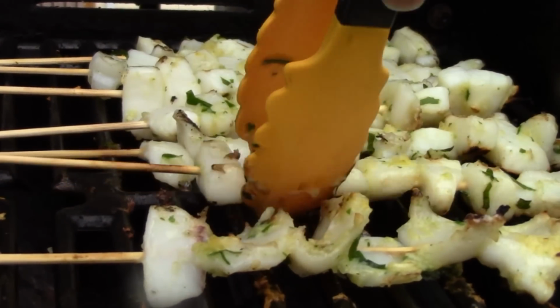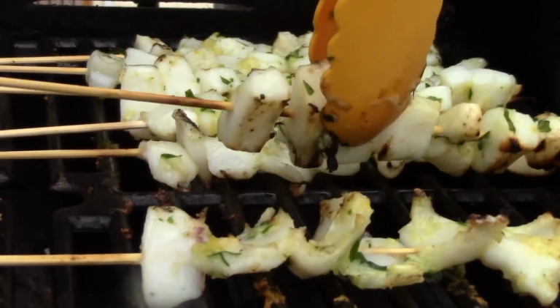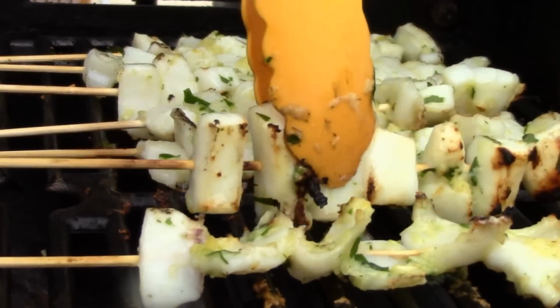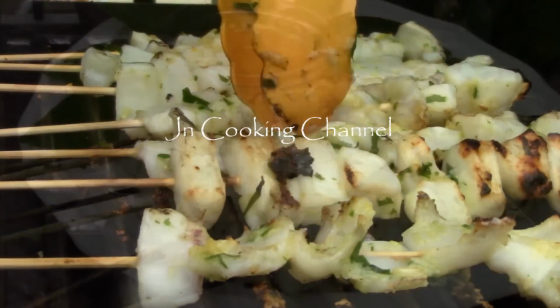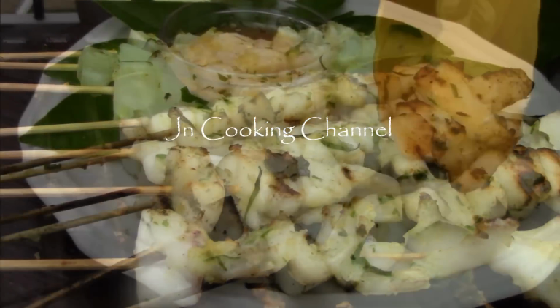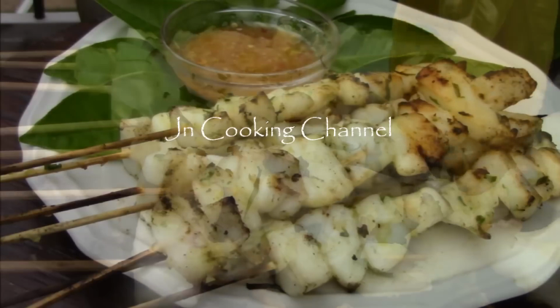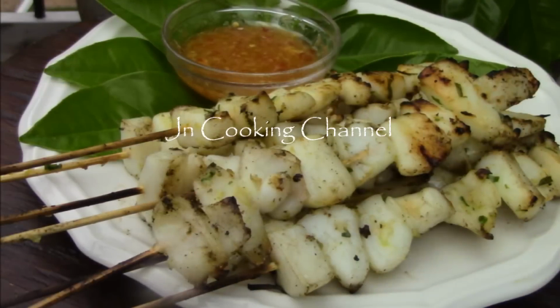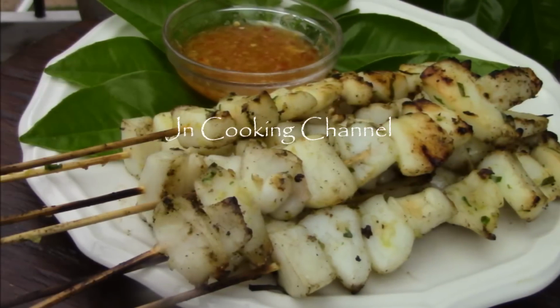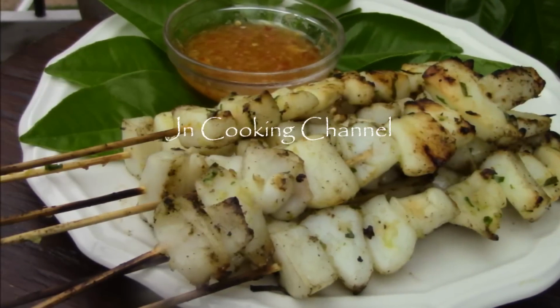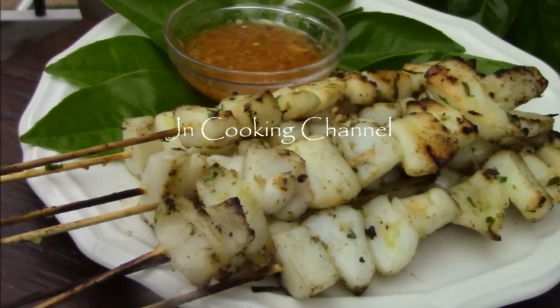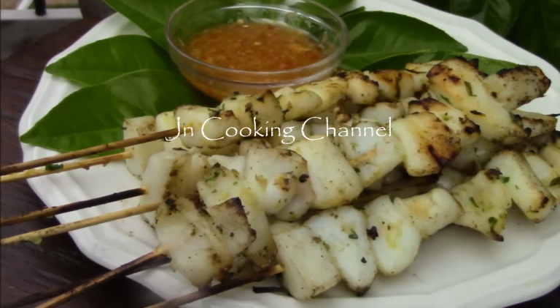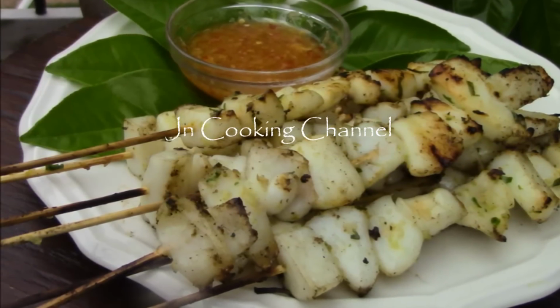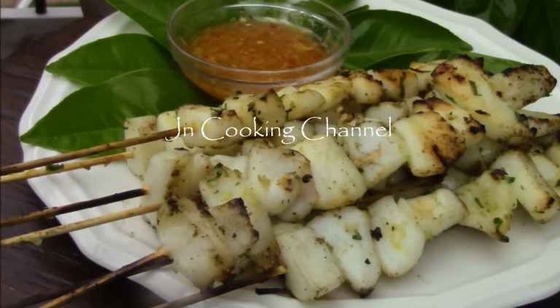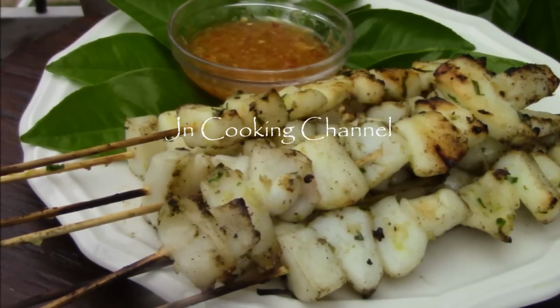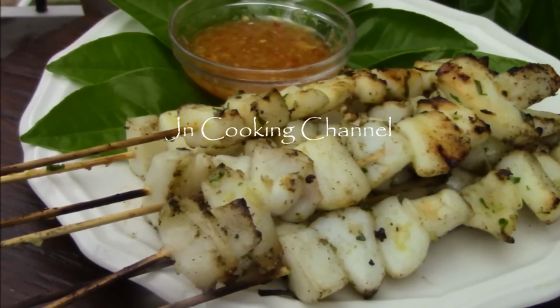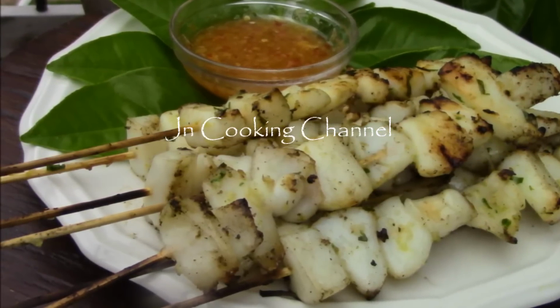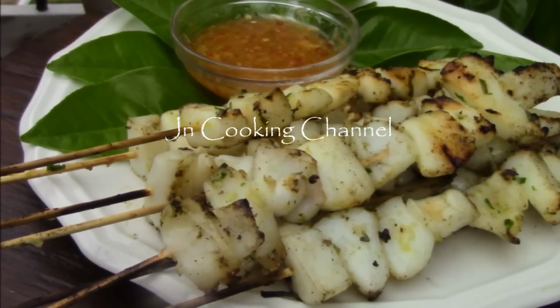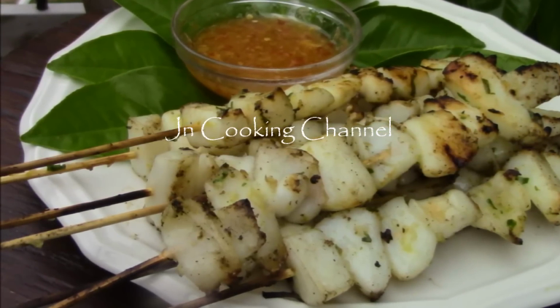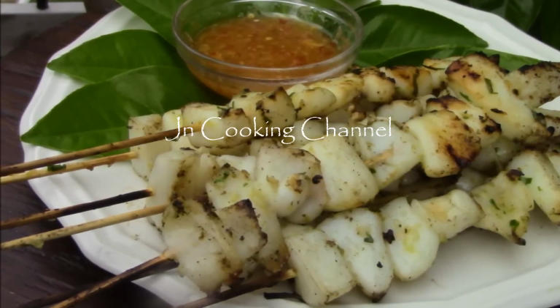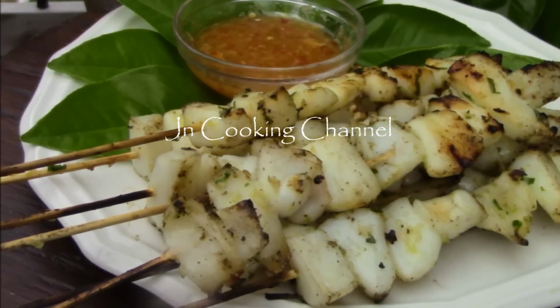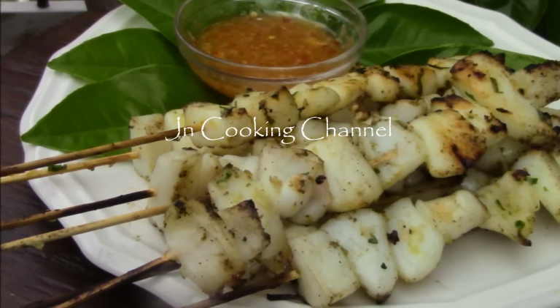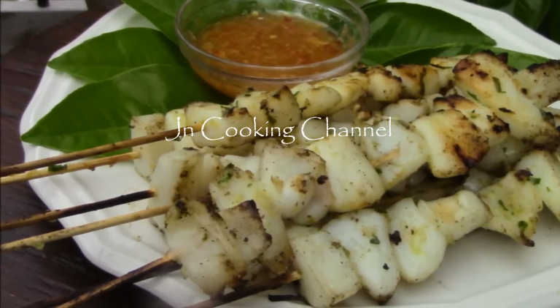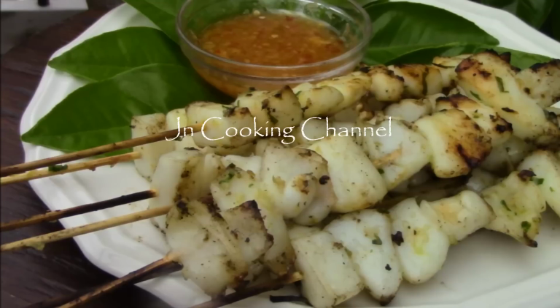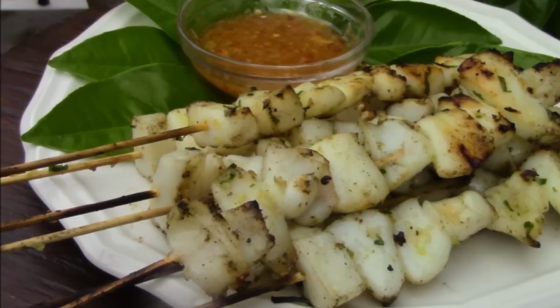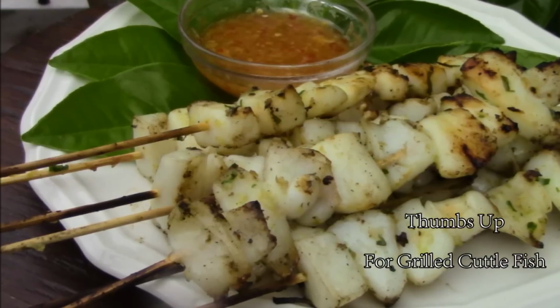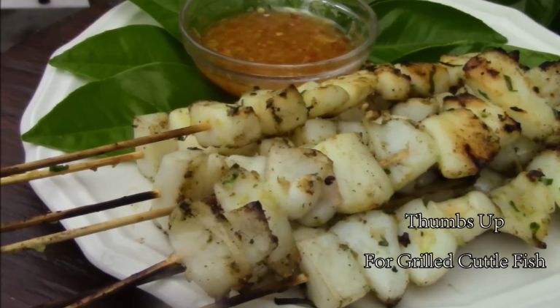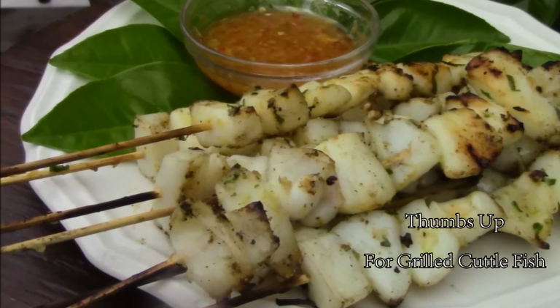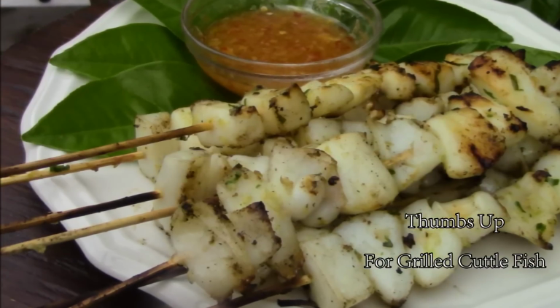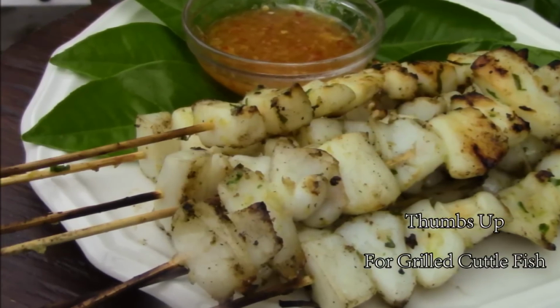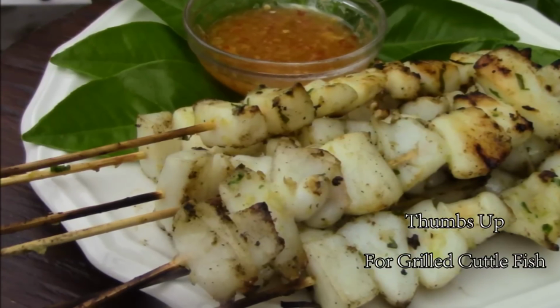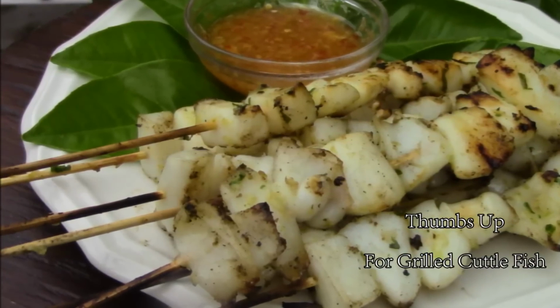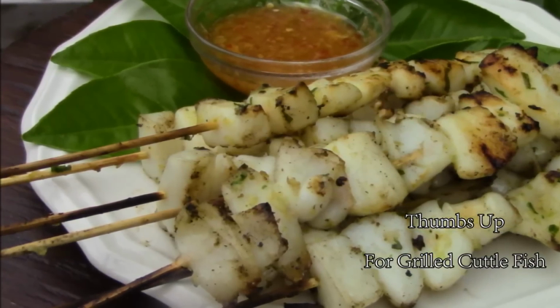I like mine with a little char. And voila — succulent and sweet cuttlefish with a burst of citrus. It's so good when dipped in the spicy ginger fish sauce. Yum. Enjoy!